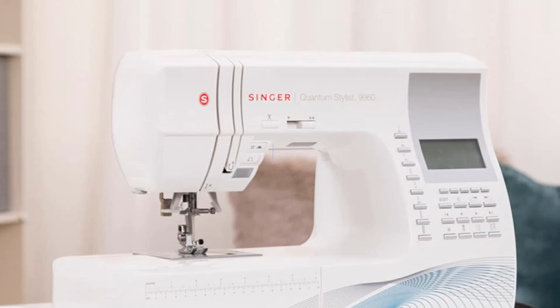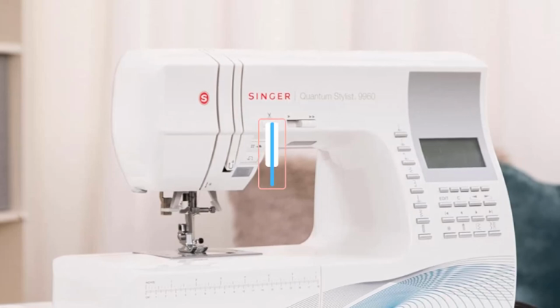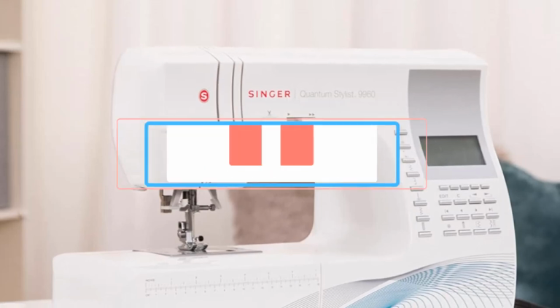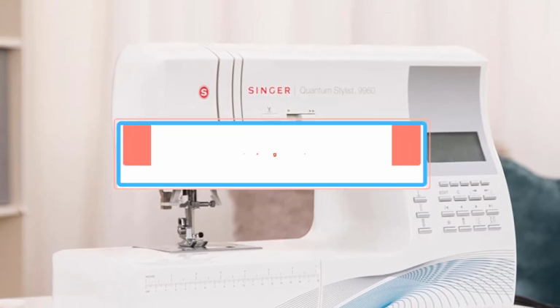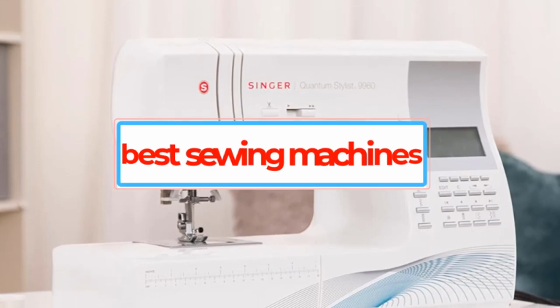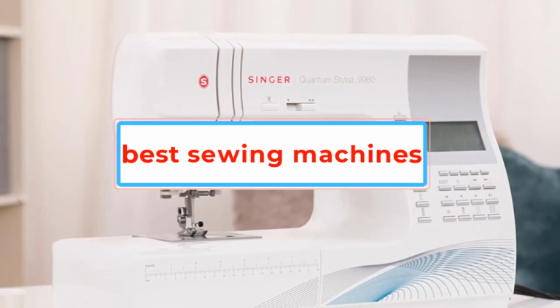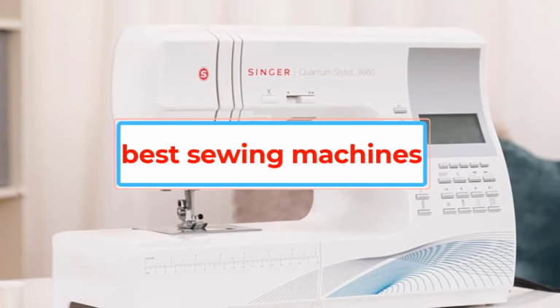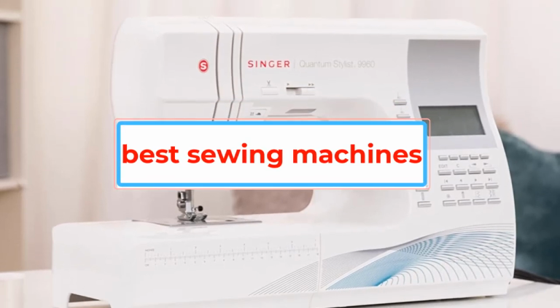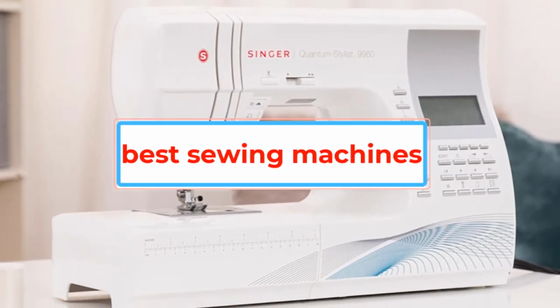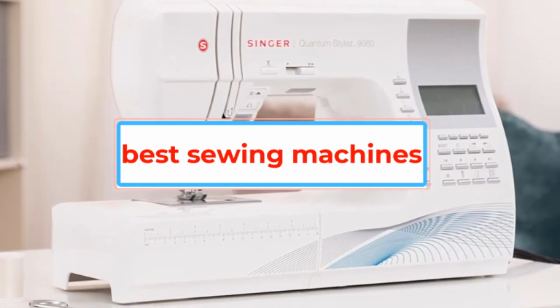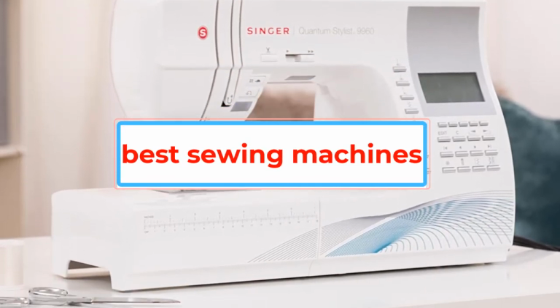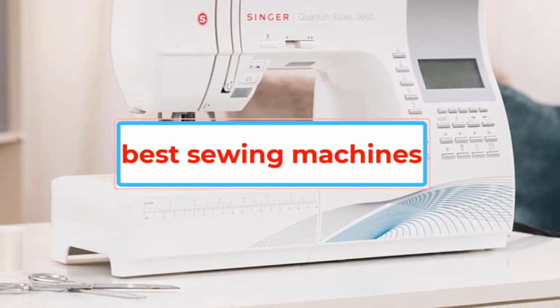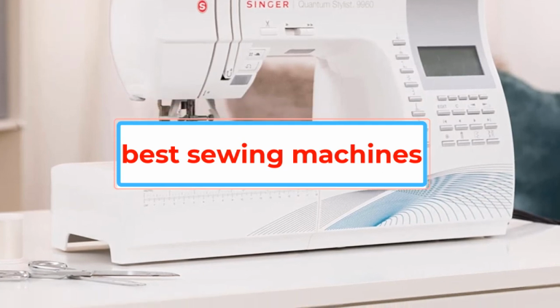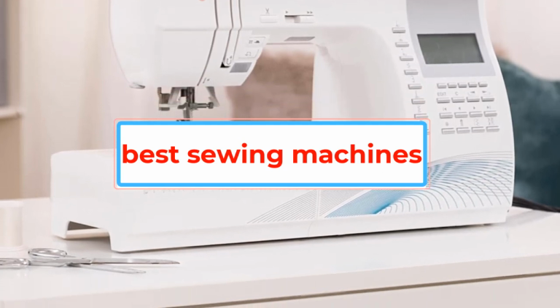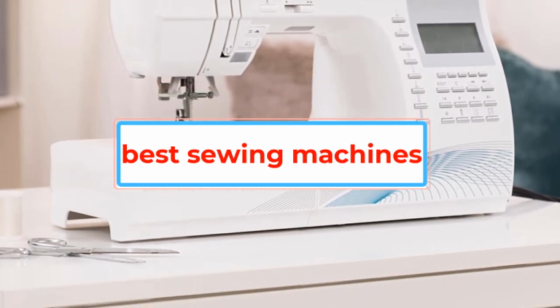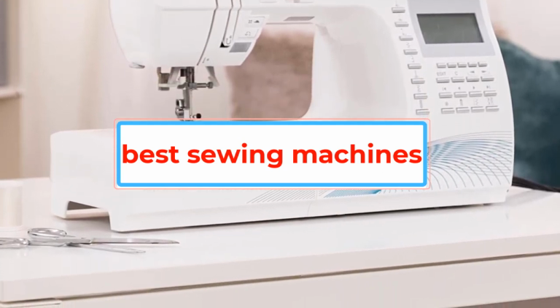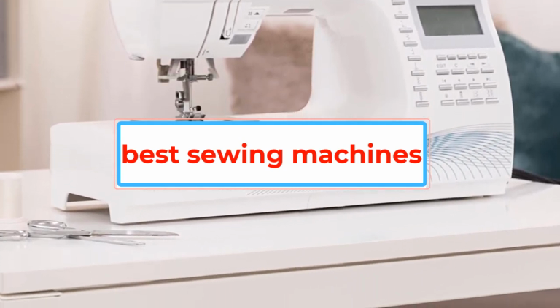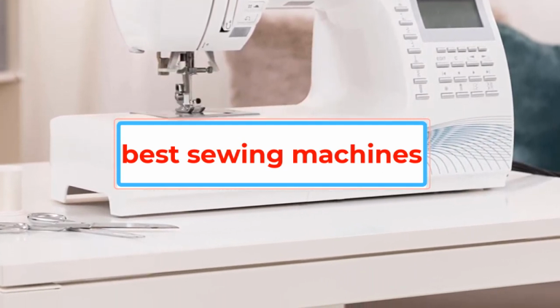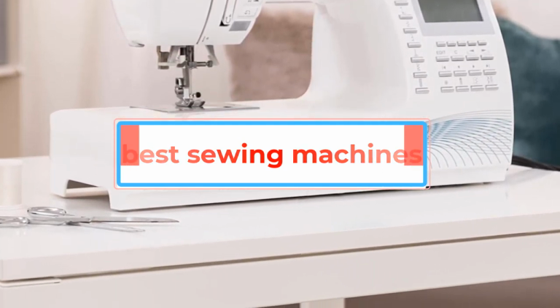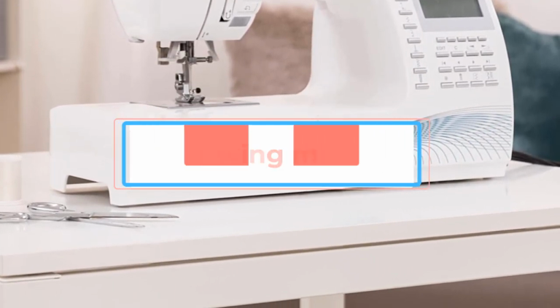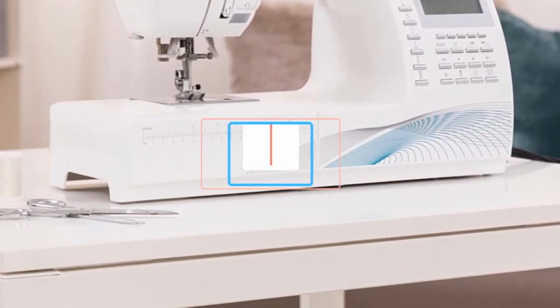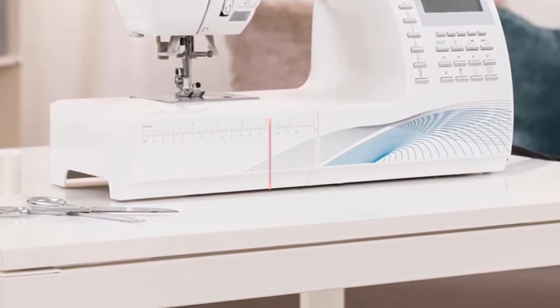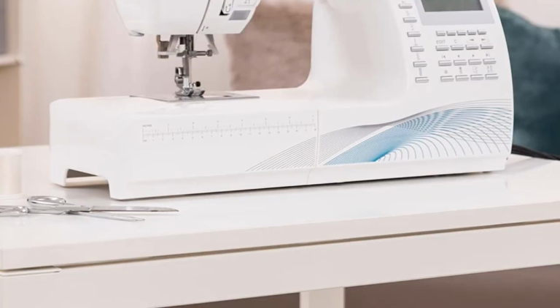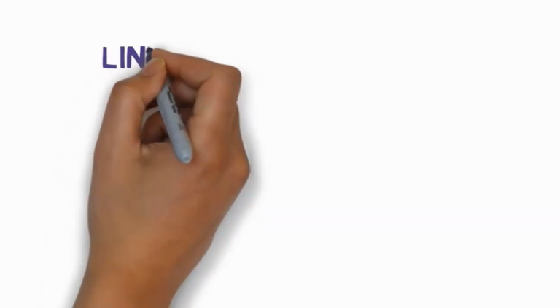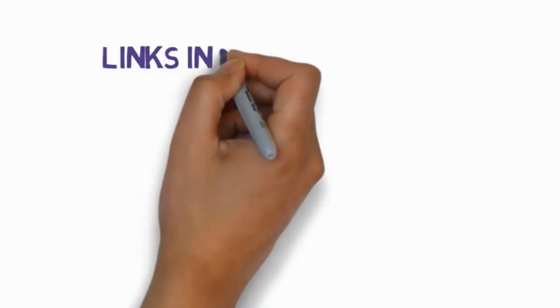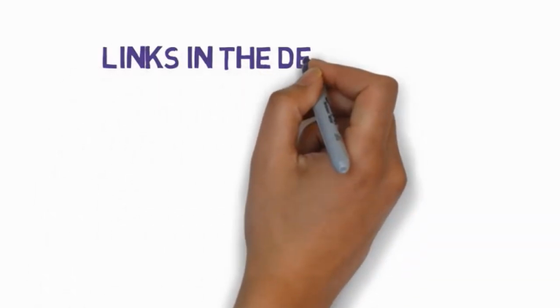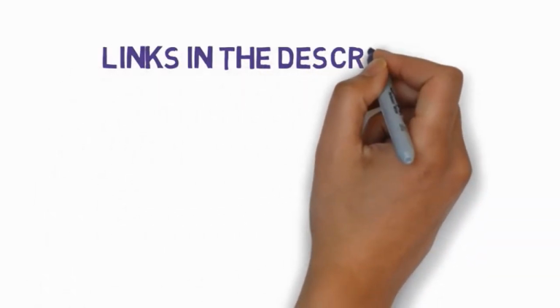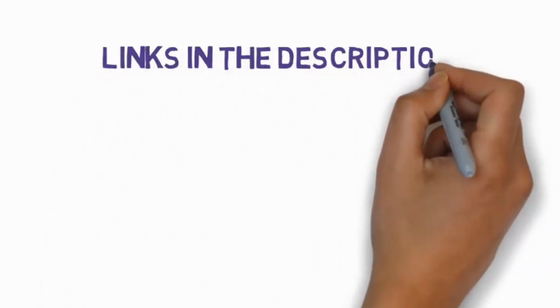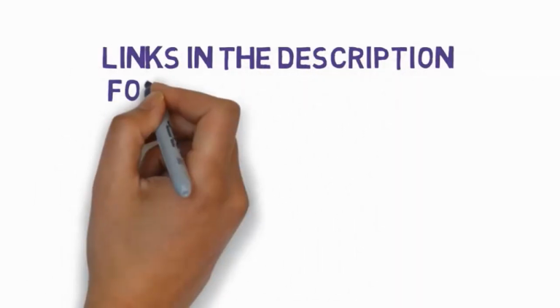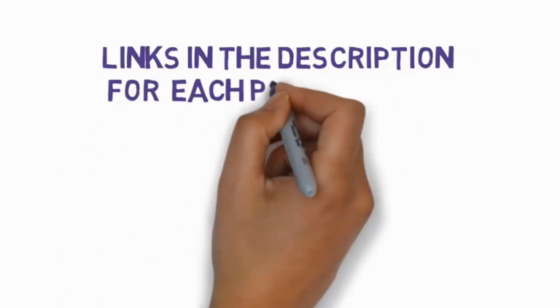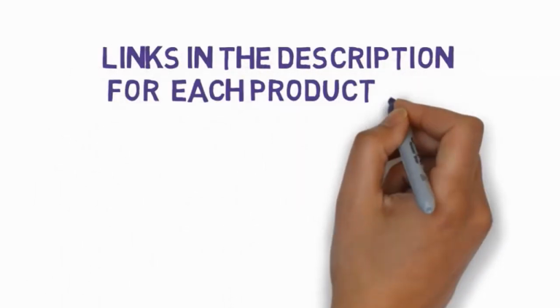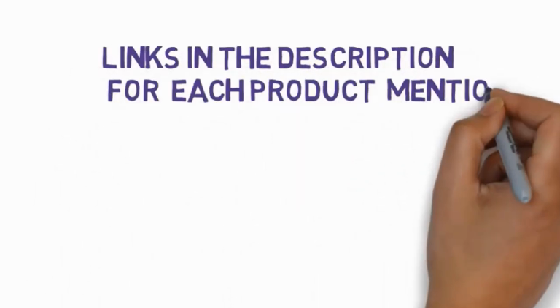Are you looking for the best sewing machines? In this video, we will look at some of the best sewing machines on the market. Before we get started, we have included links in the description, so make sure you check those out to see which one is in your budget range.